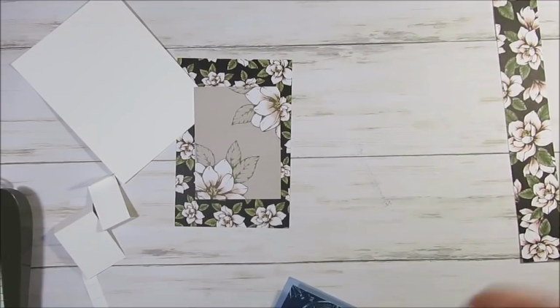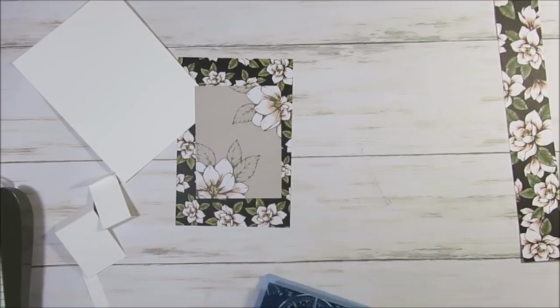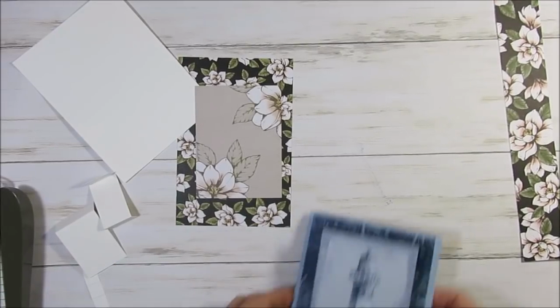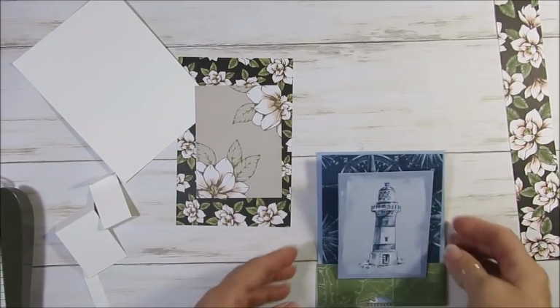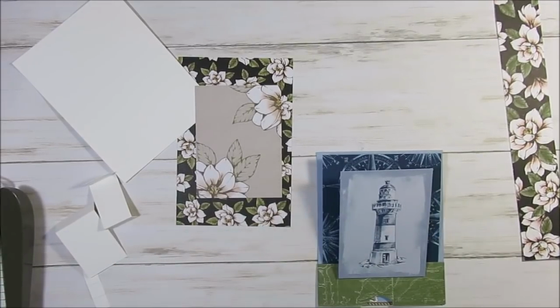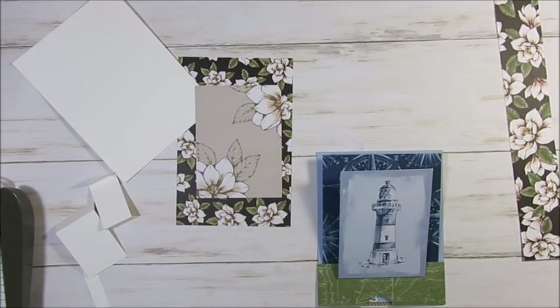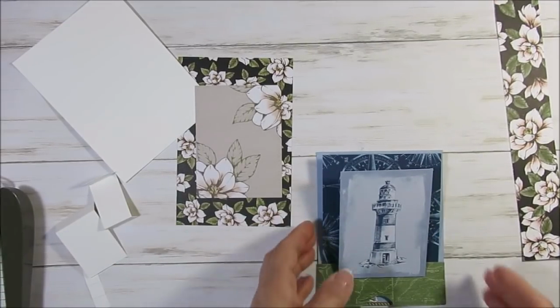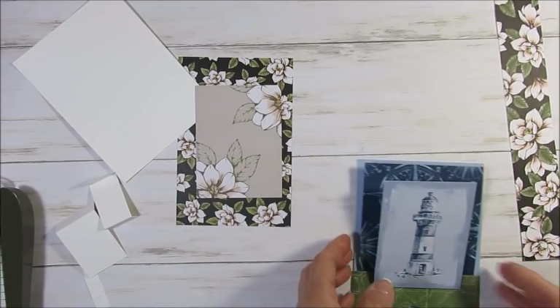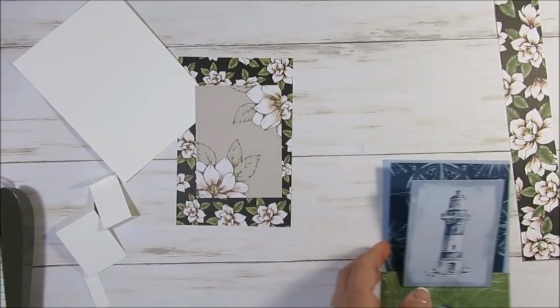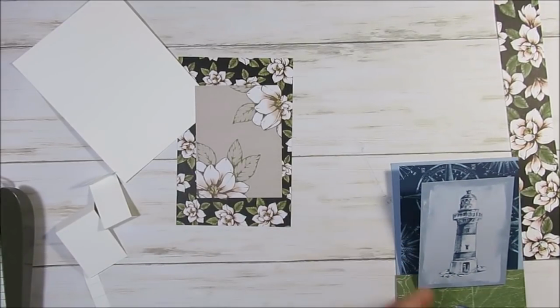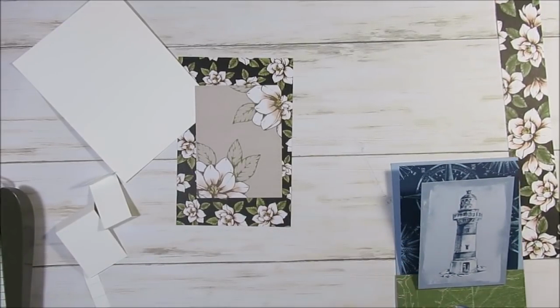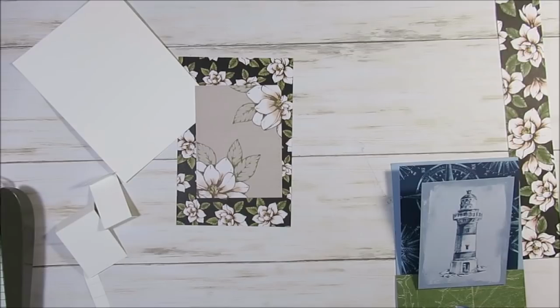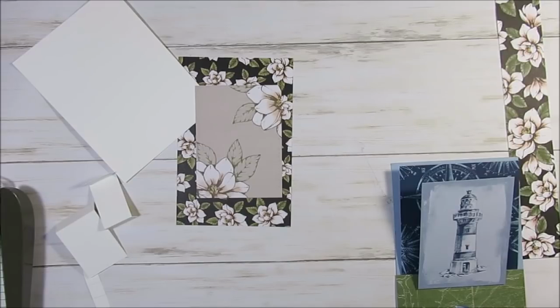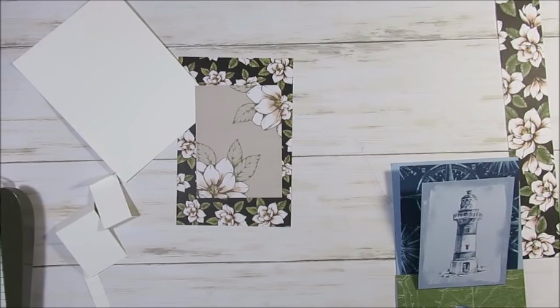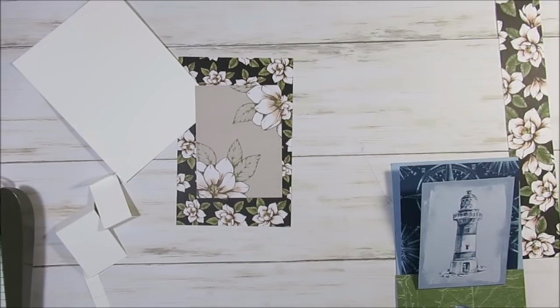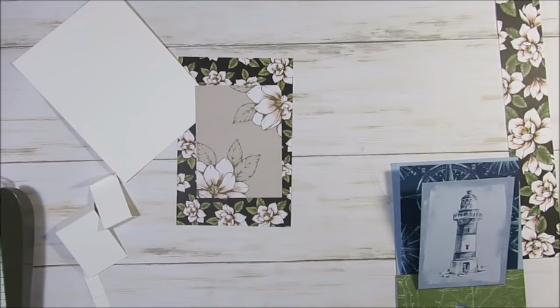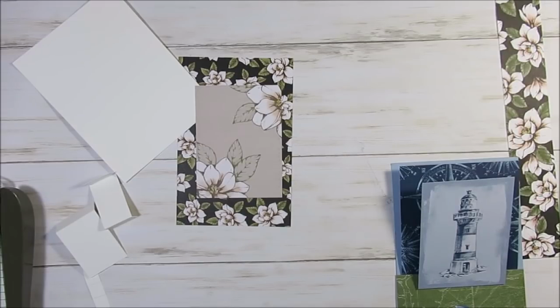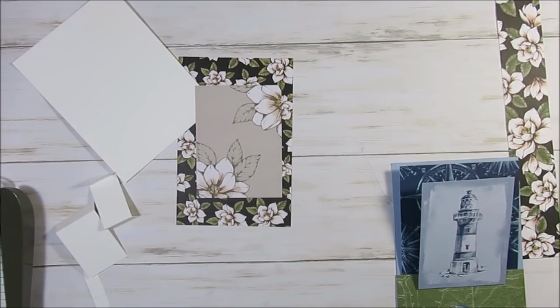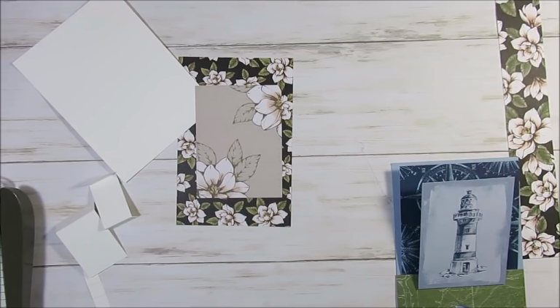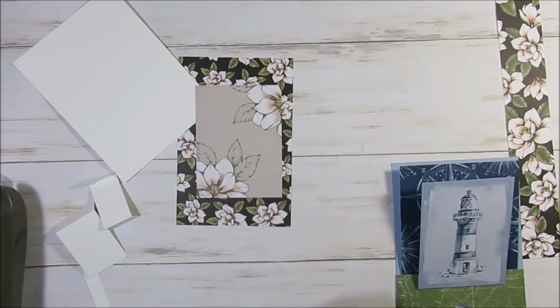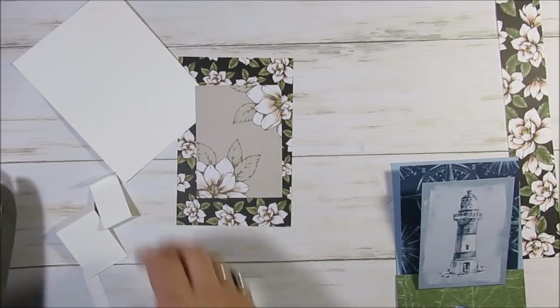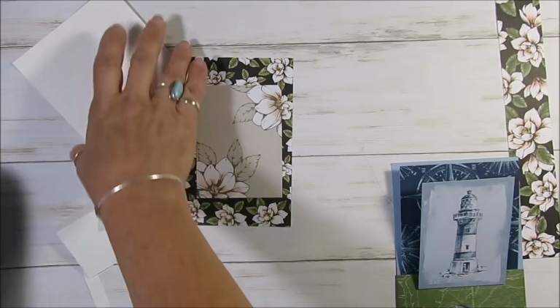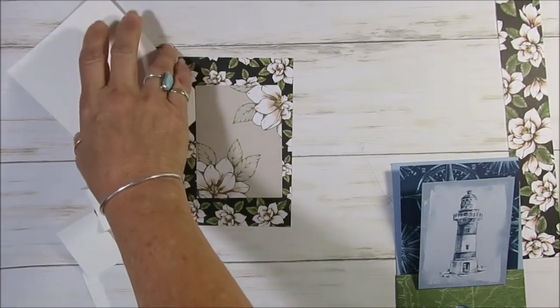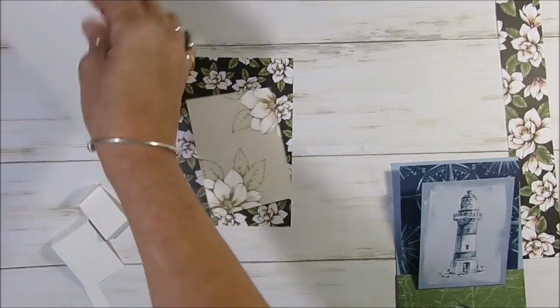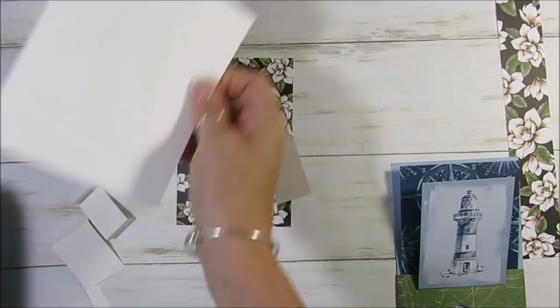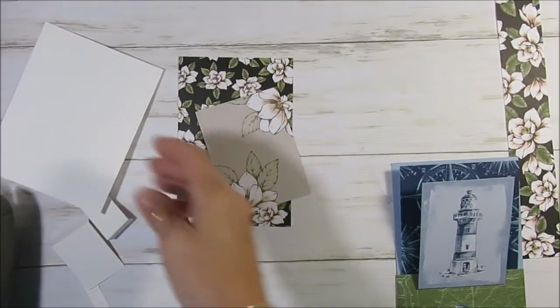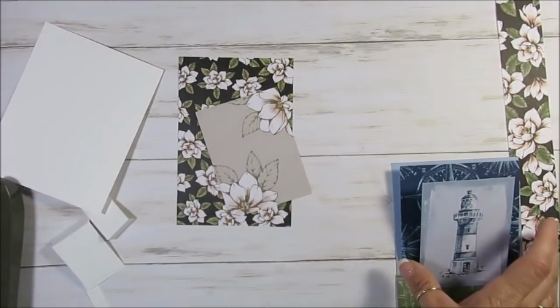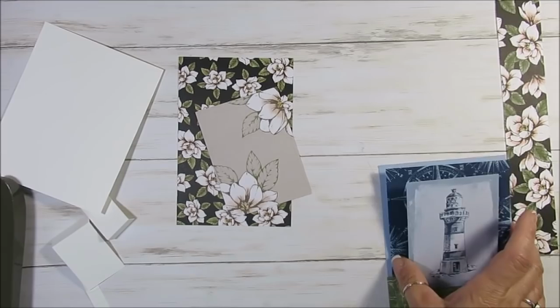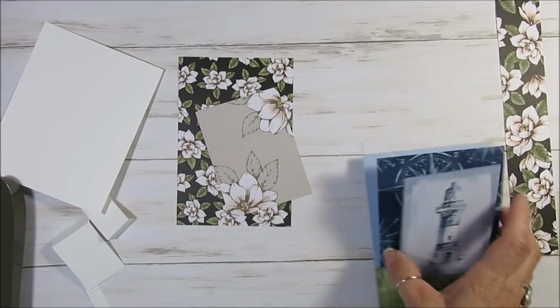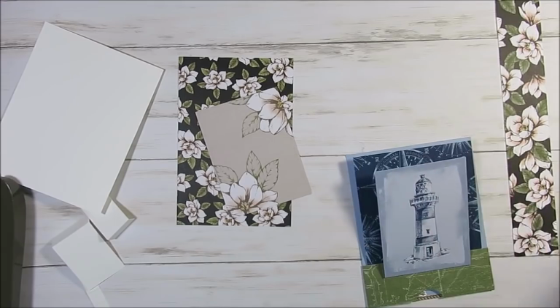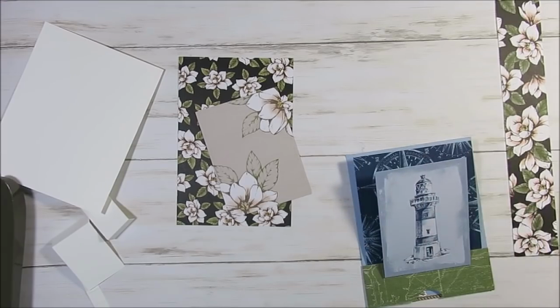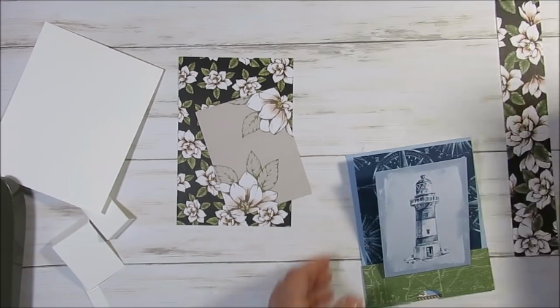Hello Stamper. Welcome to France's video. I'm France Martin, independent demonstrator with Stamping Up! and today I'm going to share with you a pop-up easel card.